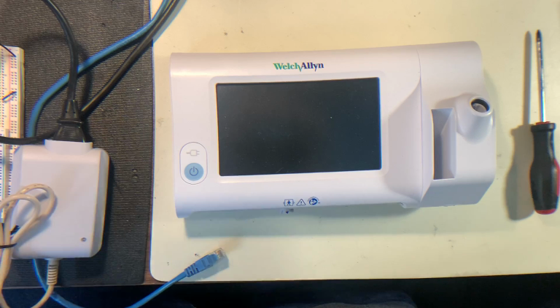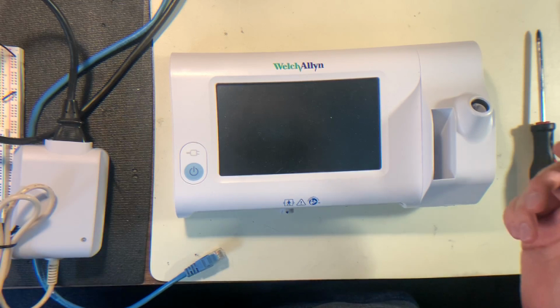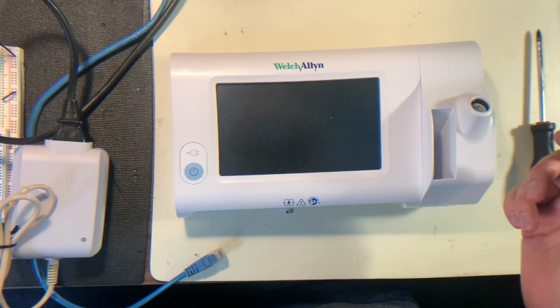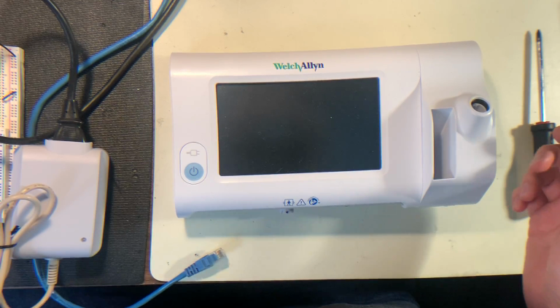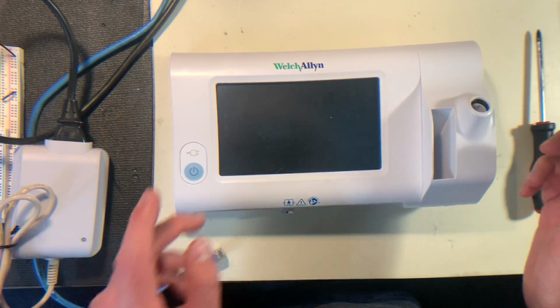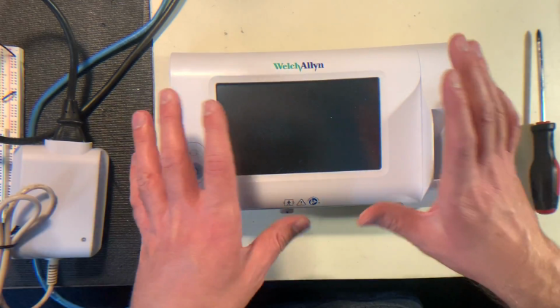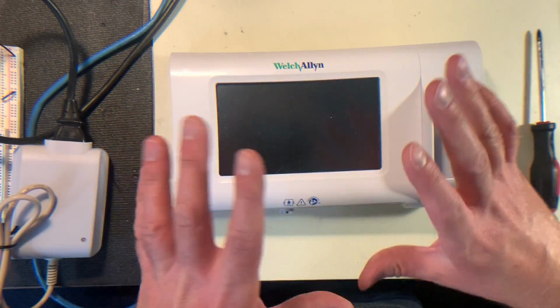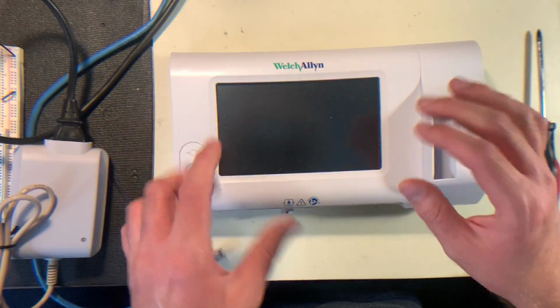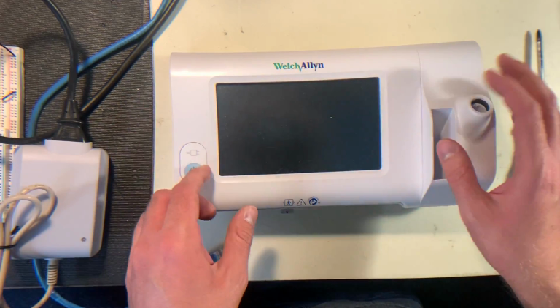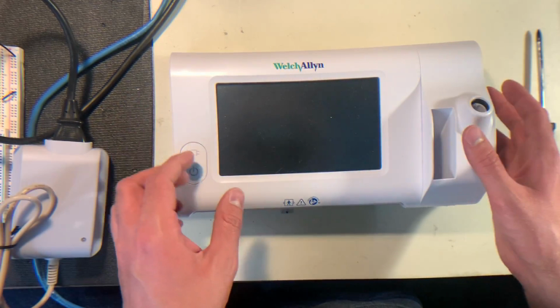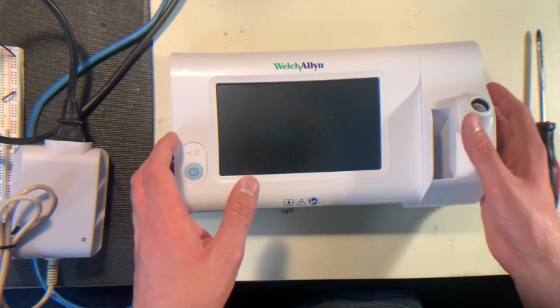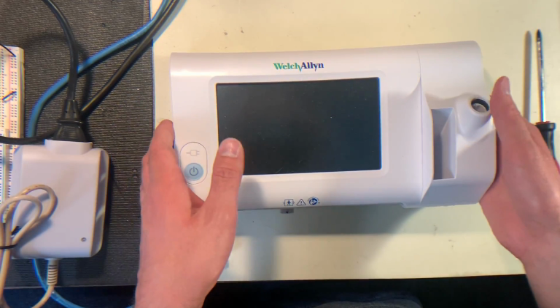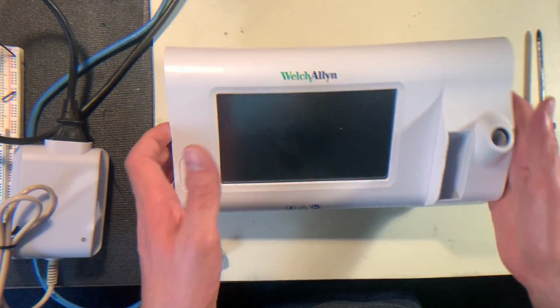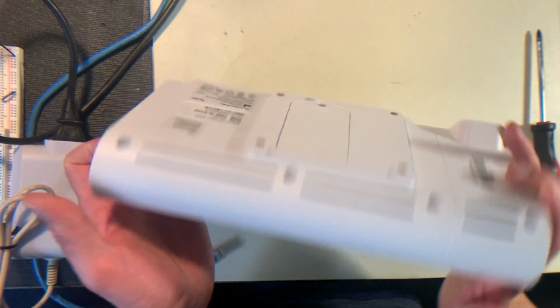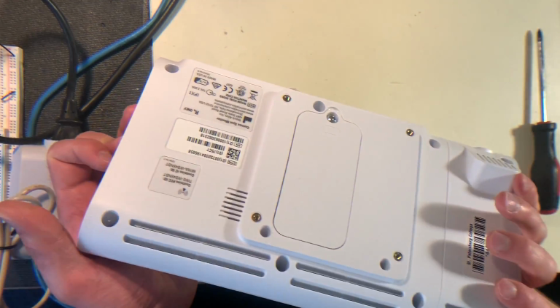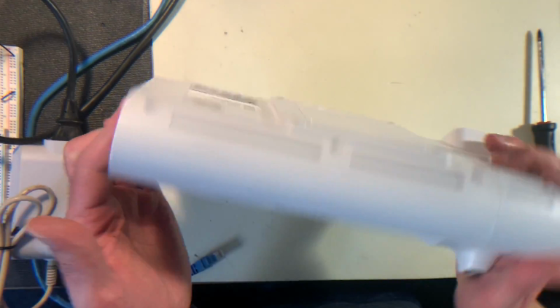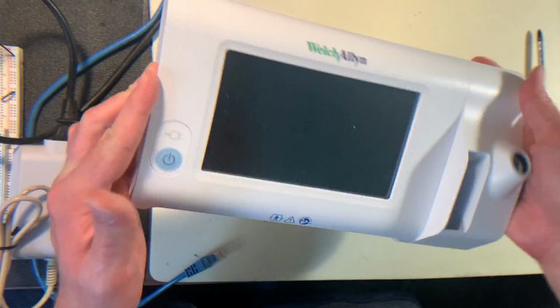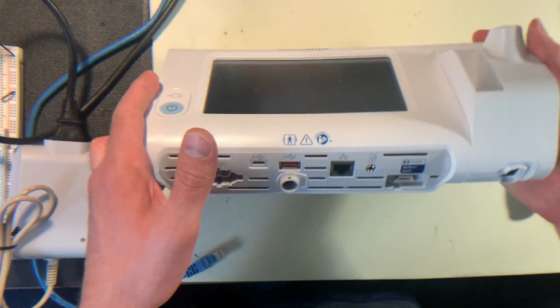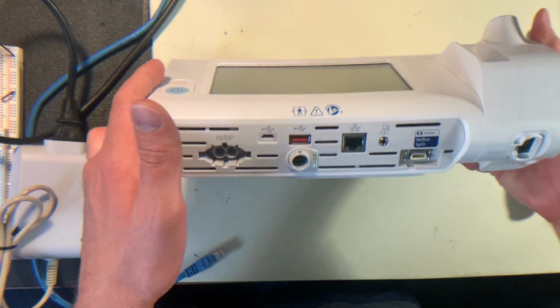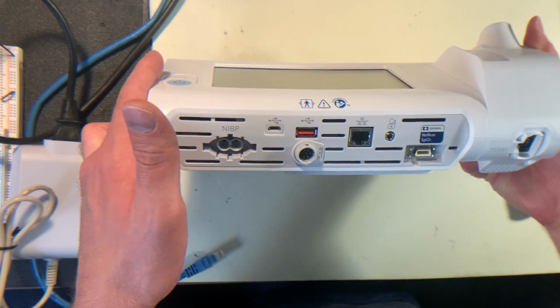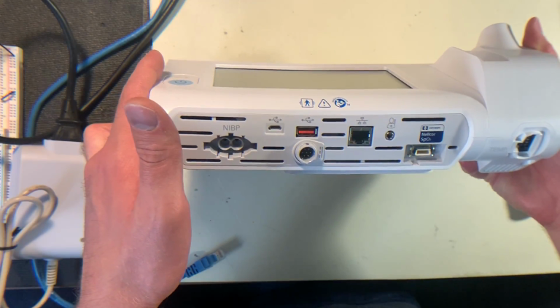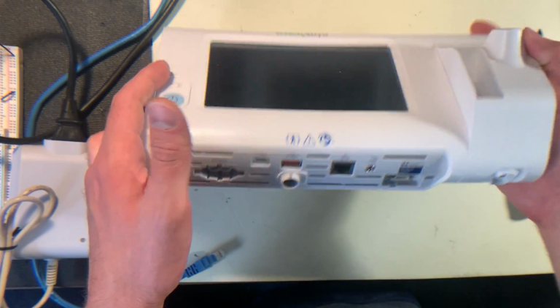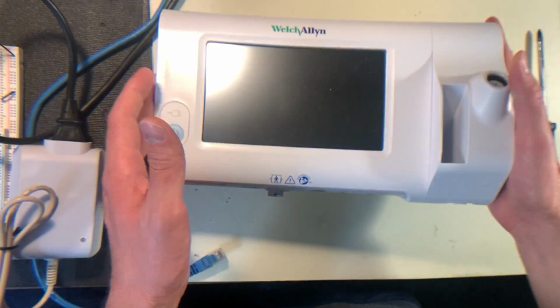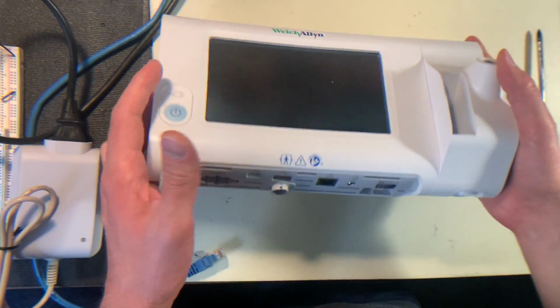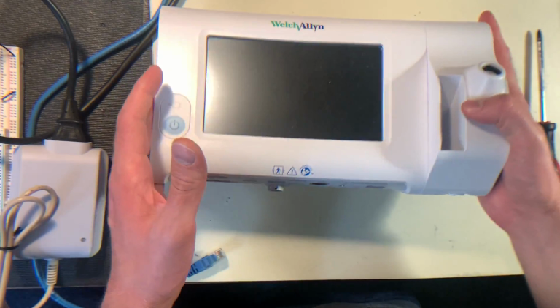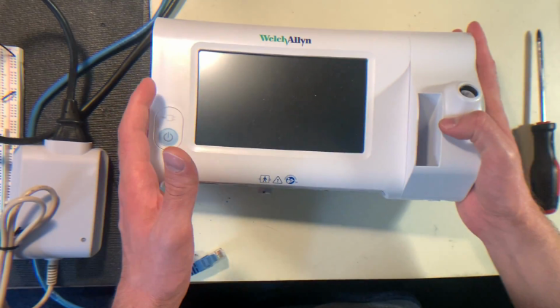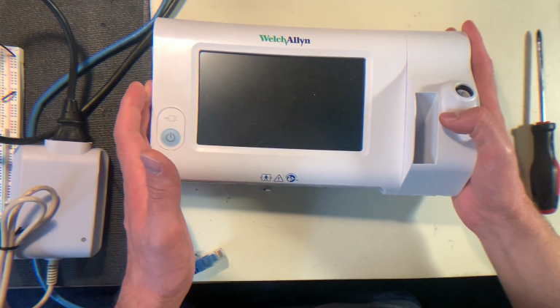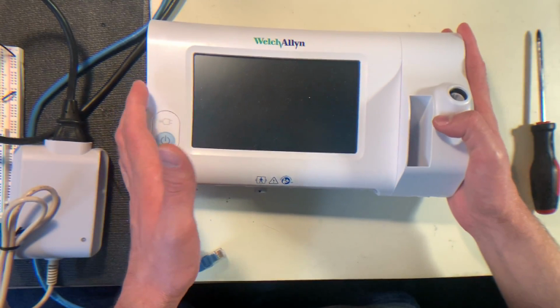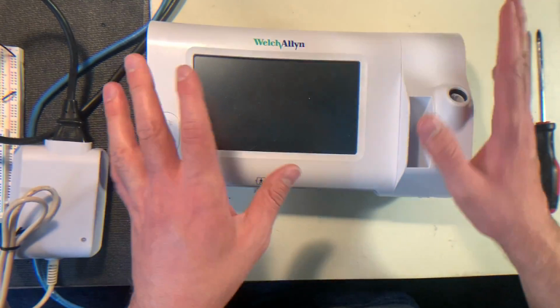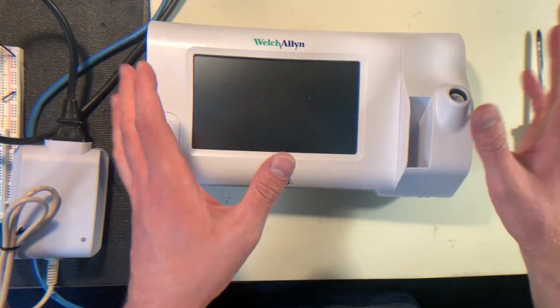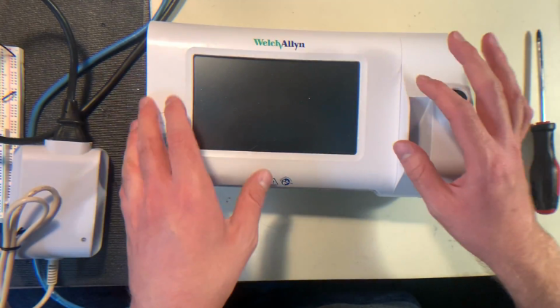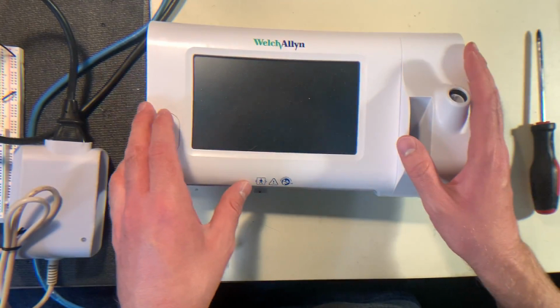In this video I want to give a quick overview of the Welsh Allen, the different components of it, different ports, and just basic user interface stuff.